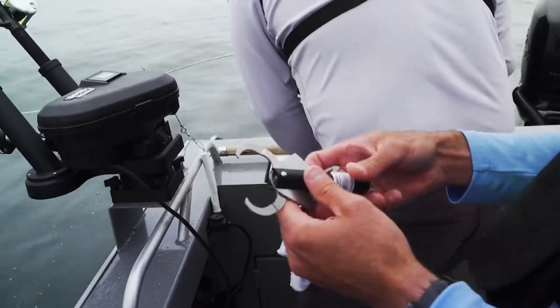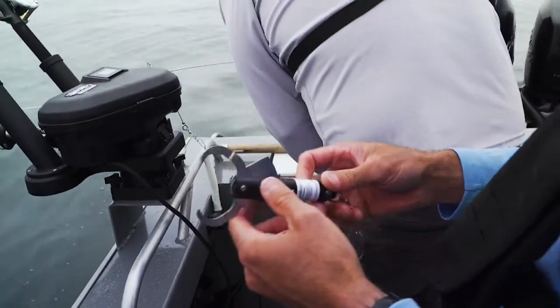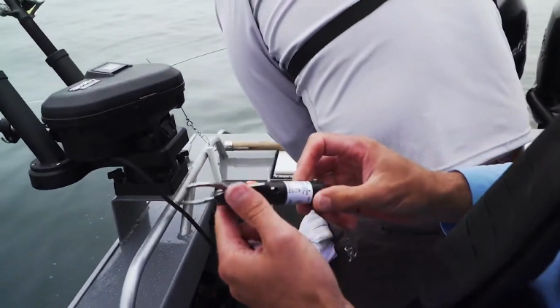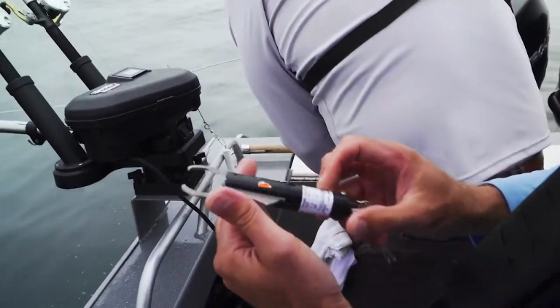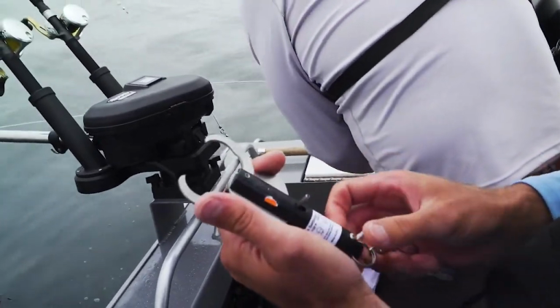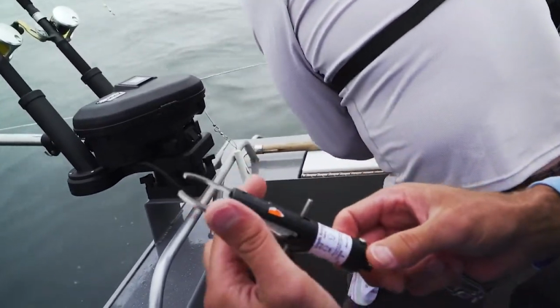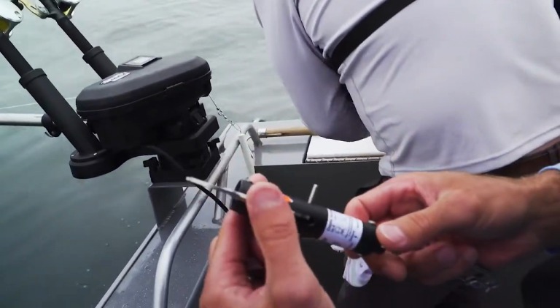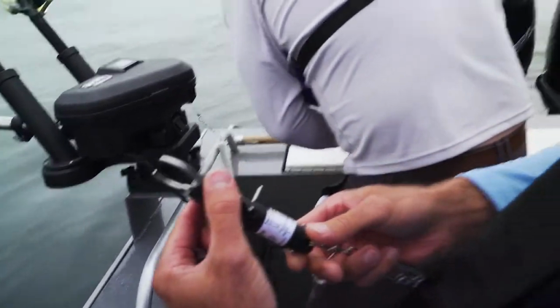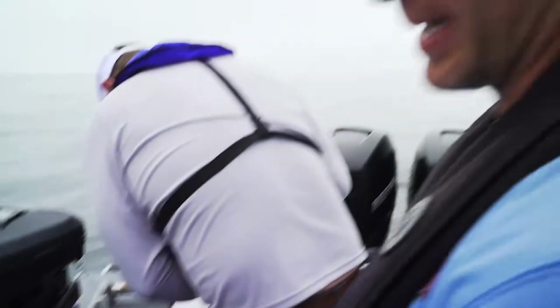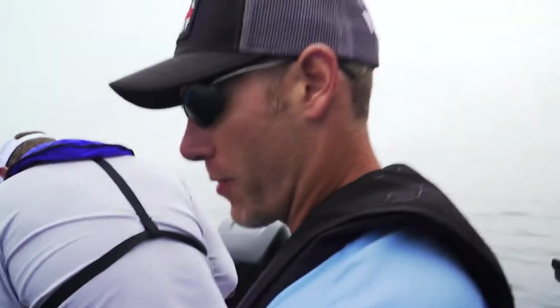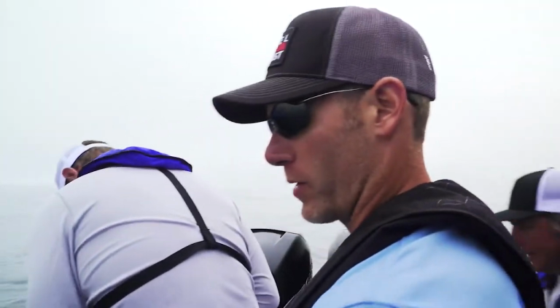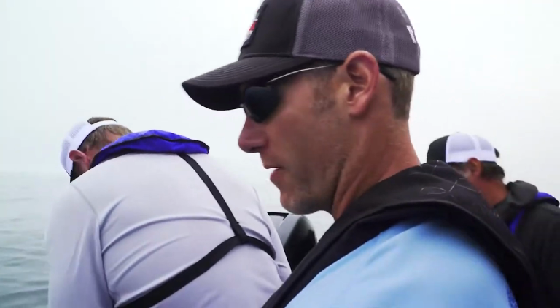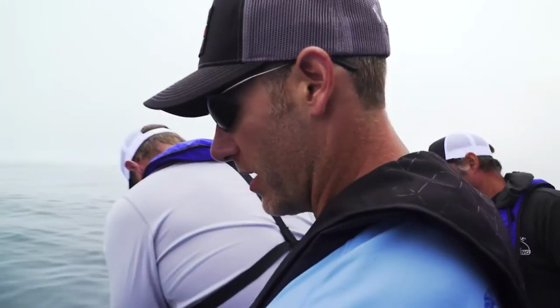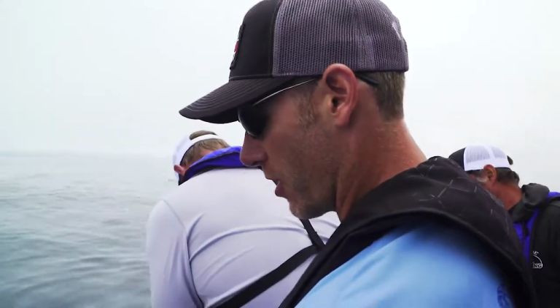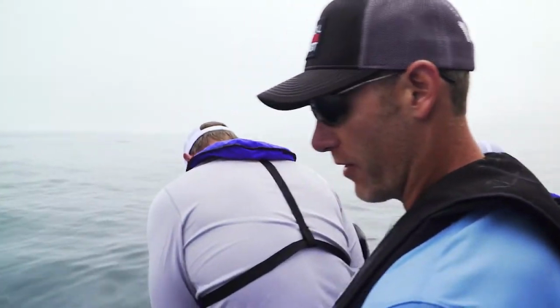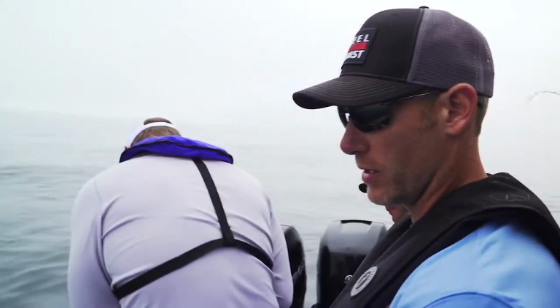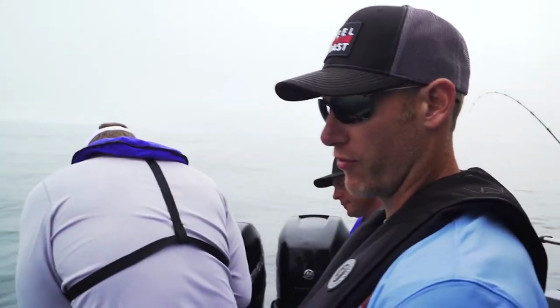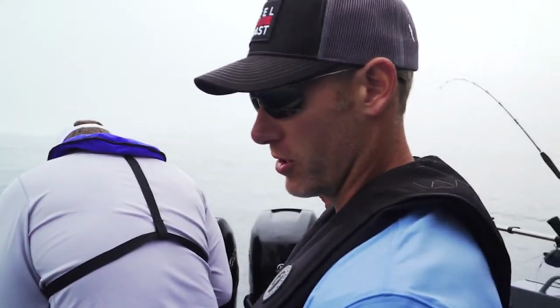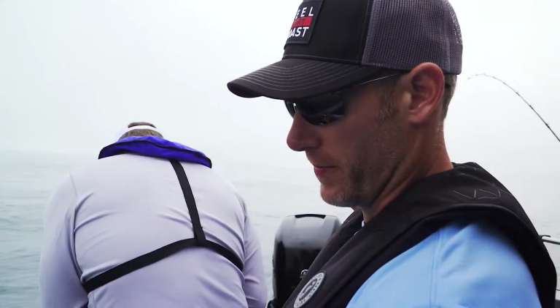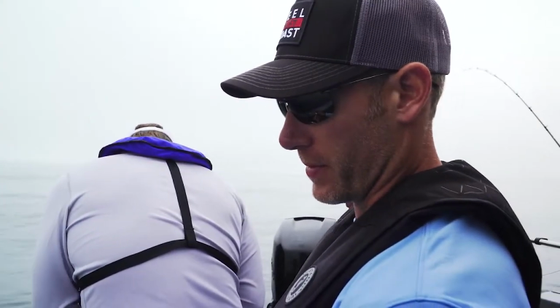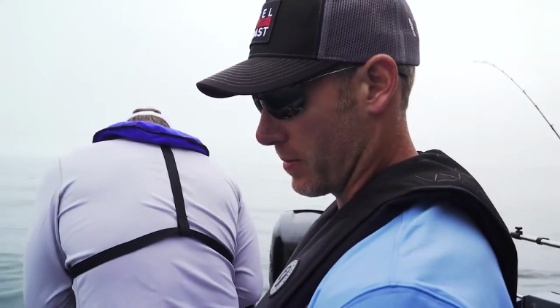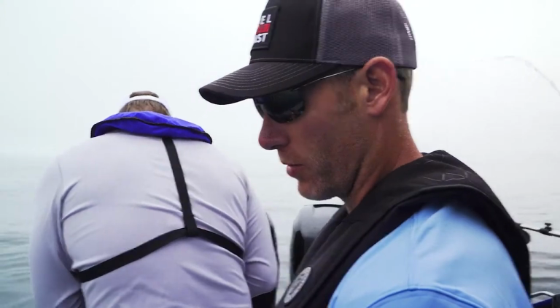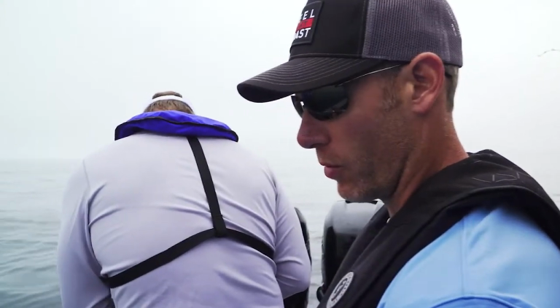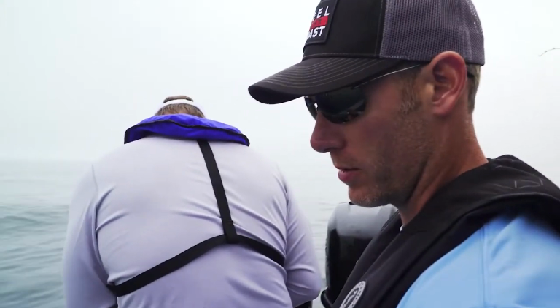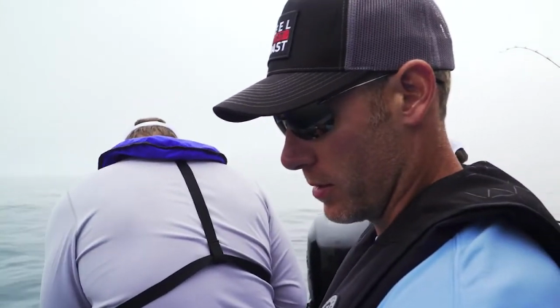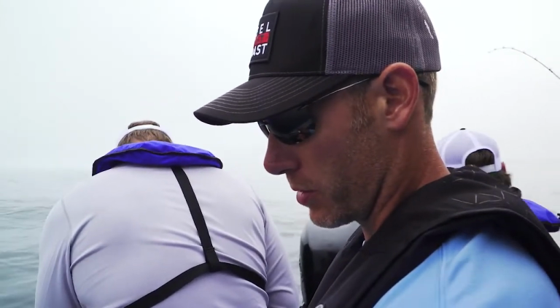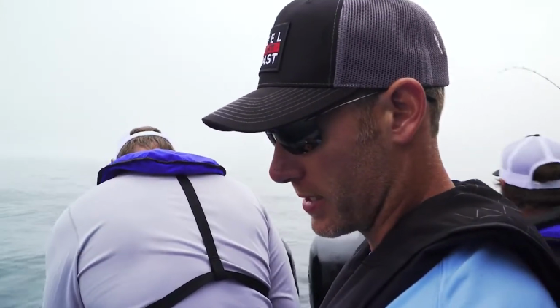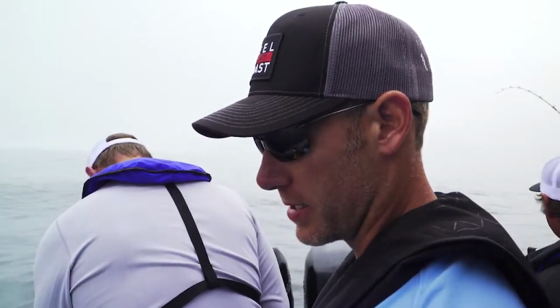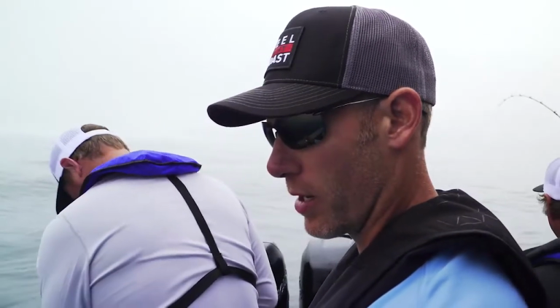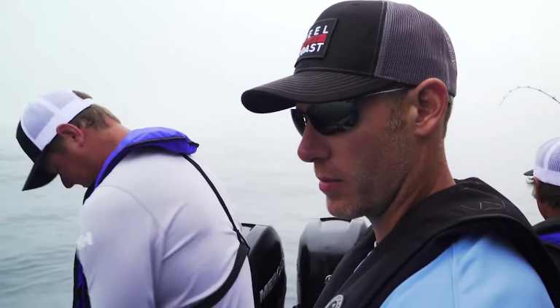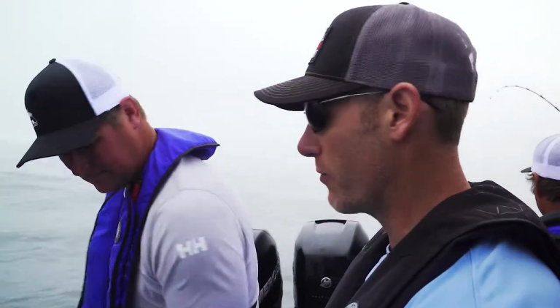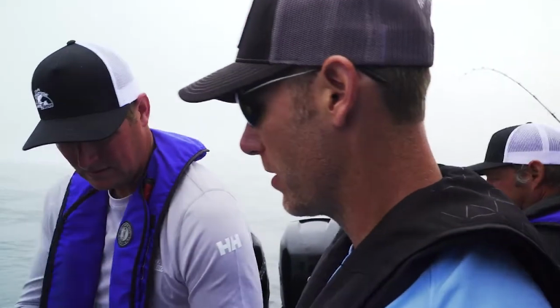You can set this at the barometric pressure at a depth that it will release at — 50, 100, 150 feet. We caught this fish in about 200 feet of water, so we're going to put this Sequalizer at 150 here.